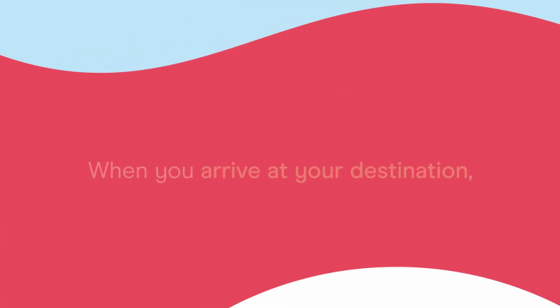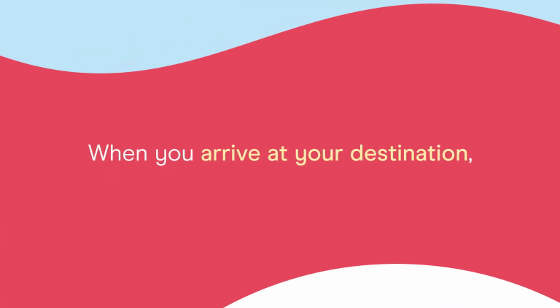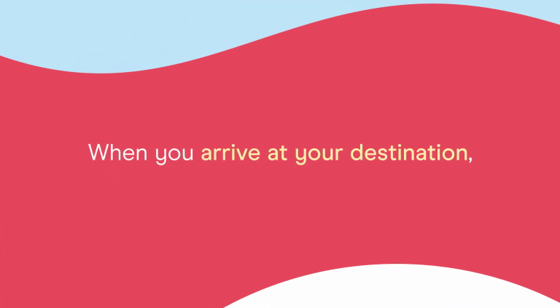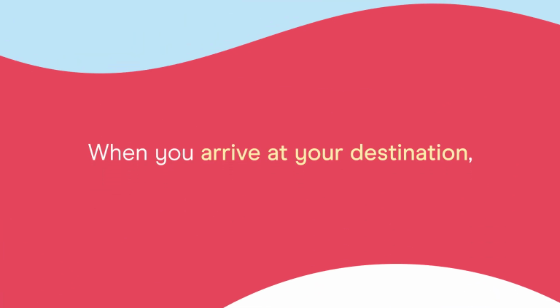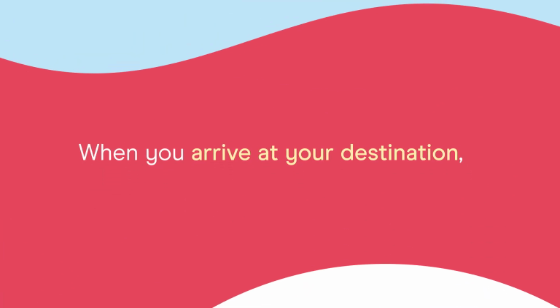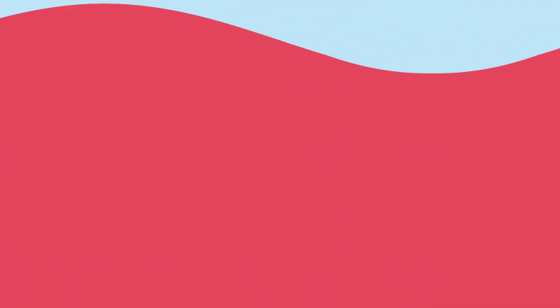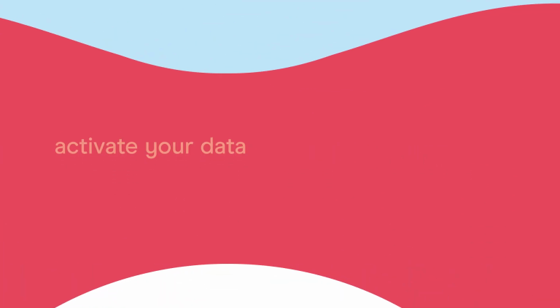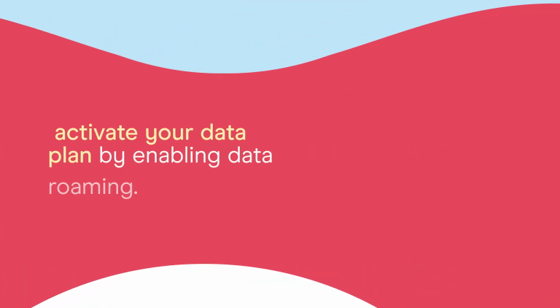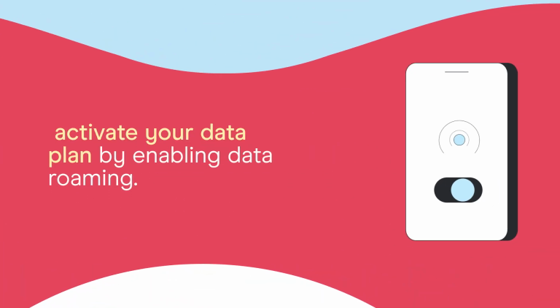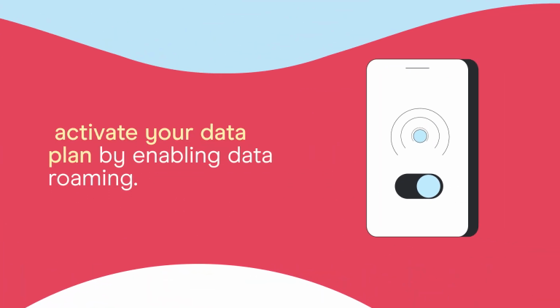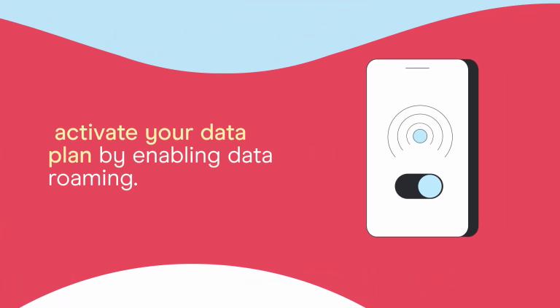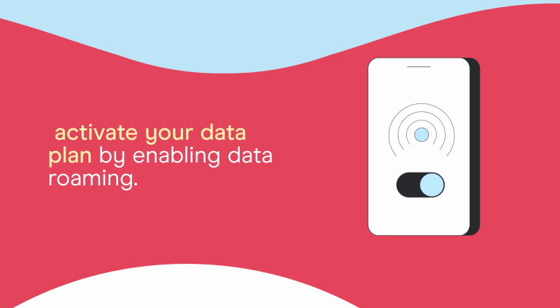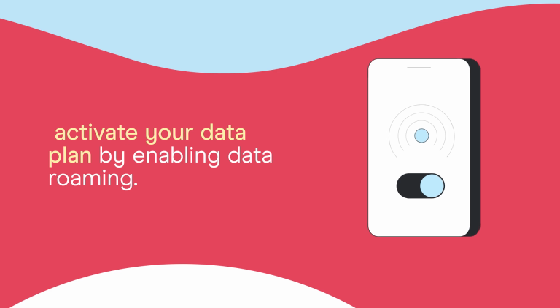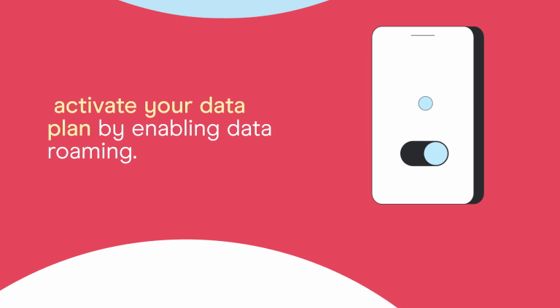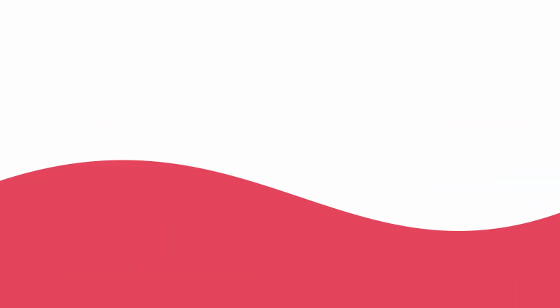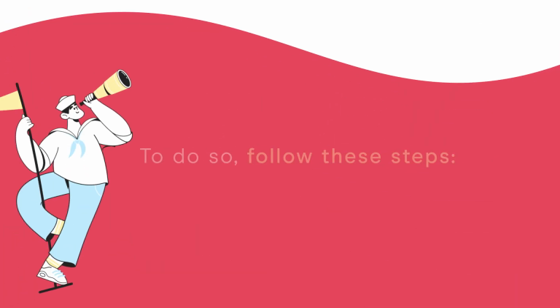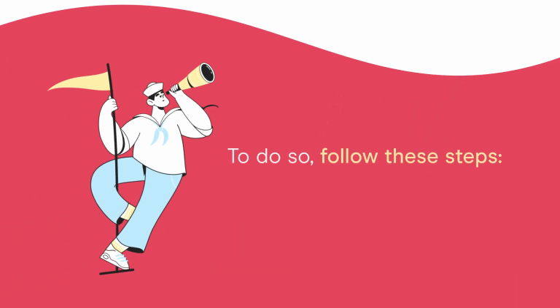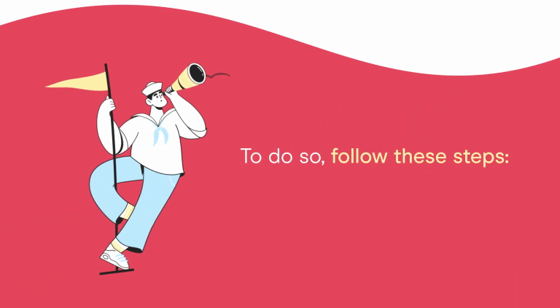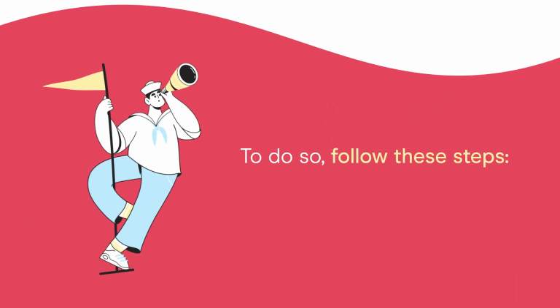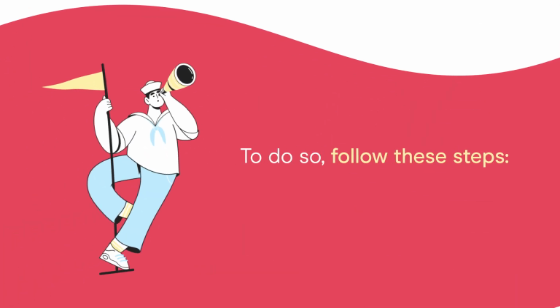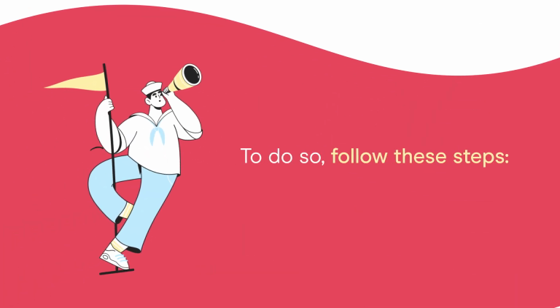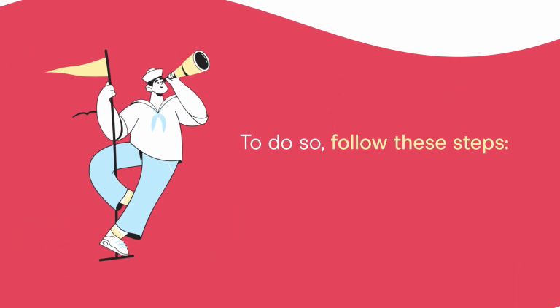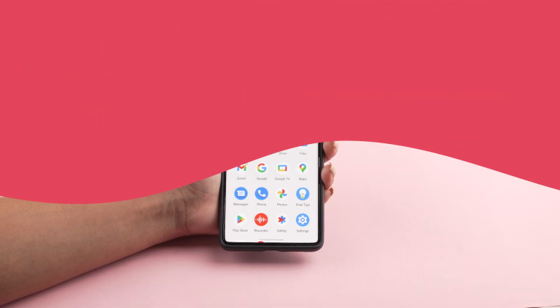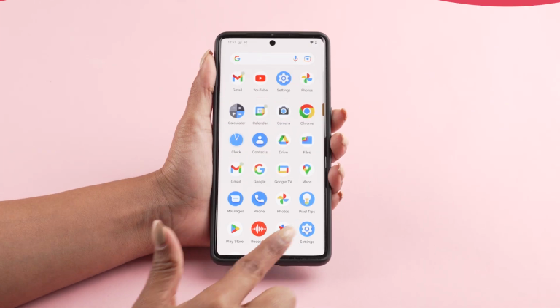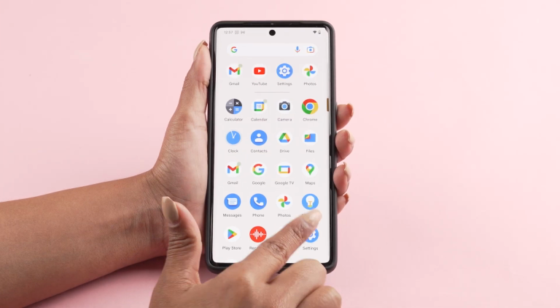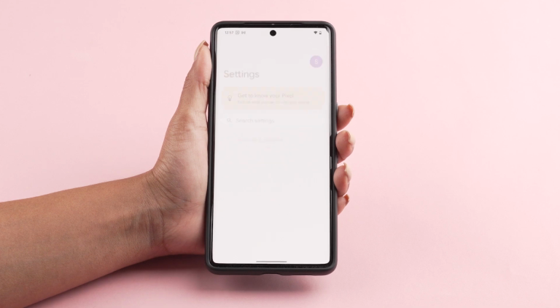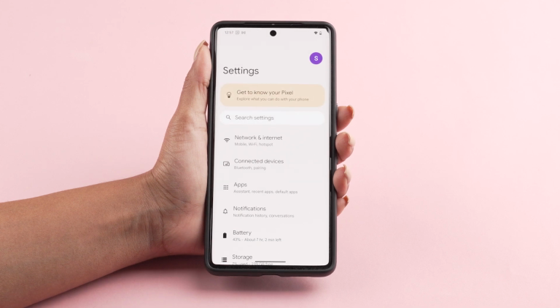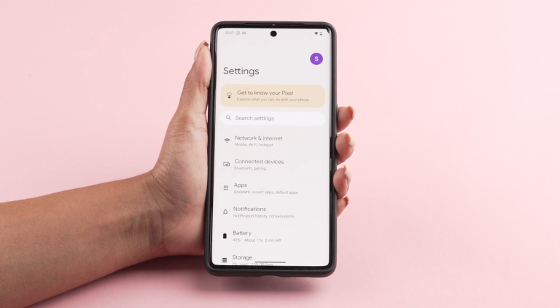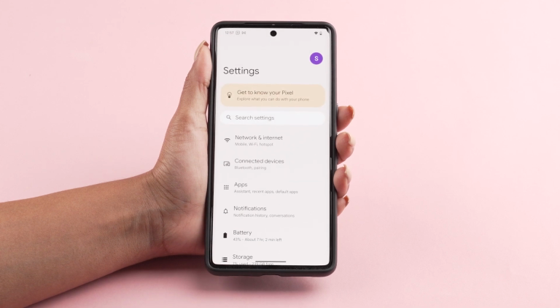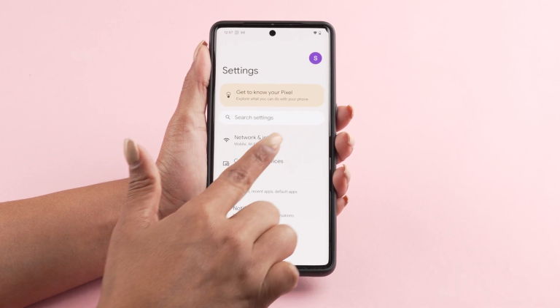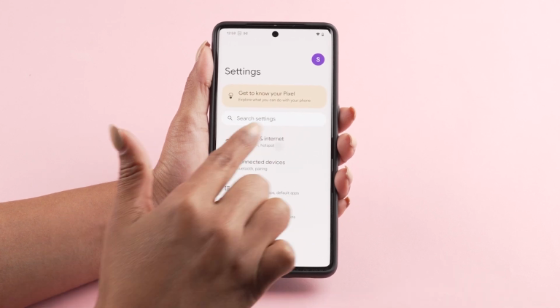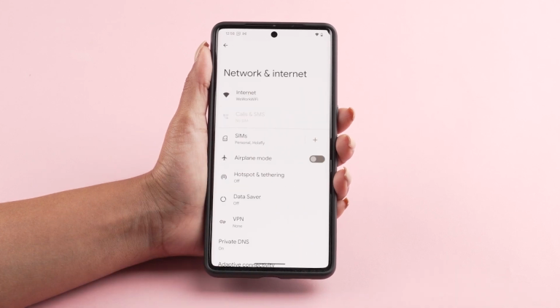When you arrive at your destination, activate your data plan by enabling data roaming. To do so, follow these steps. Go to your phone's settings. Tap on Network and Internet.